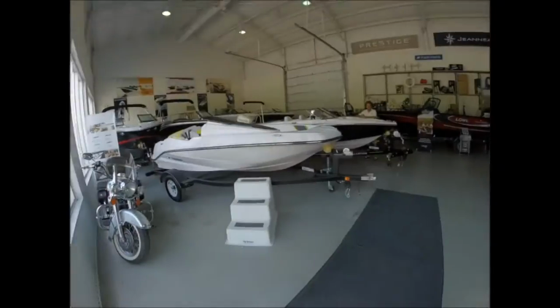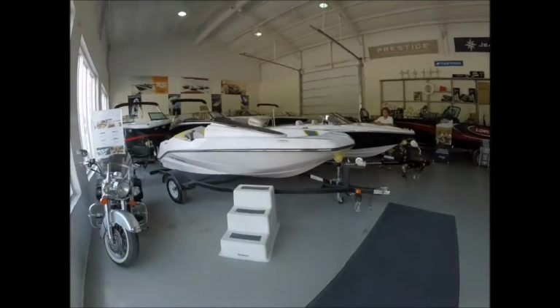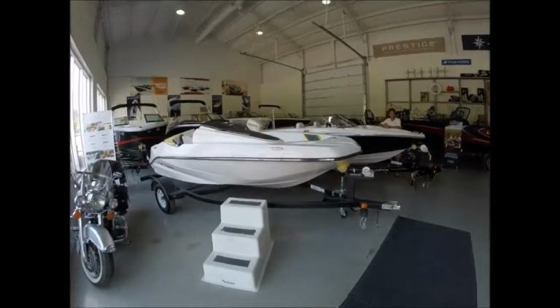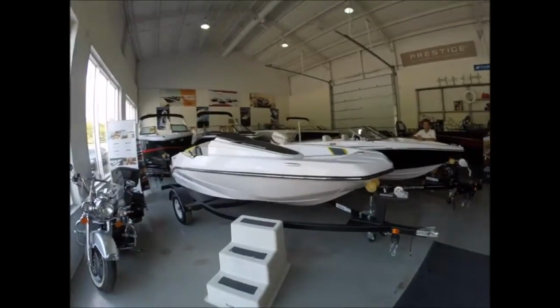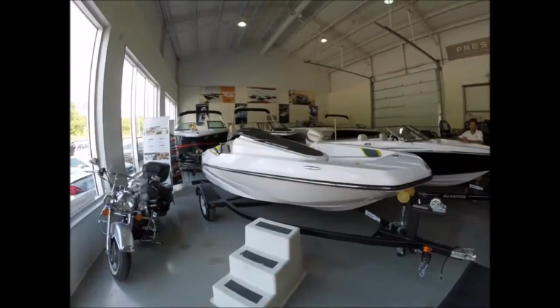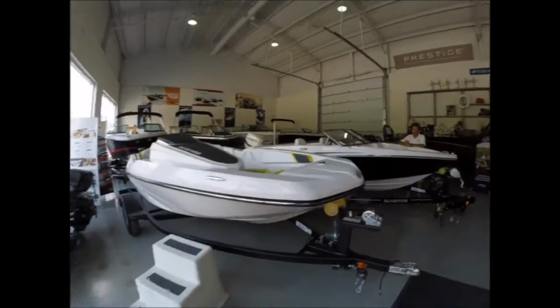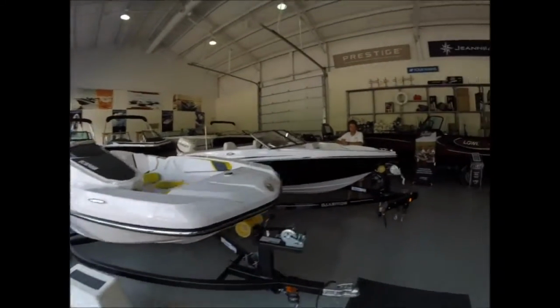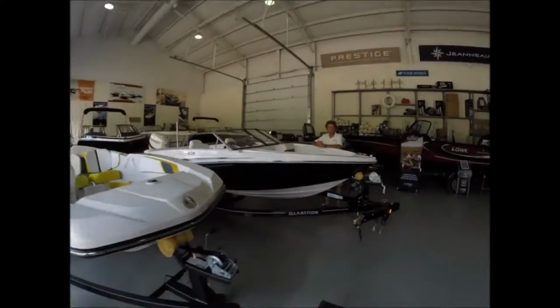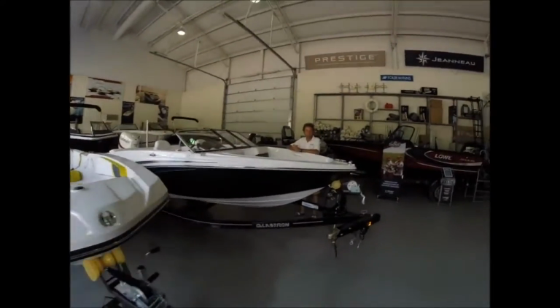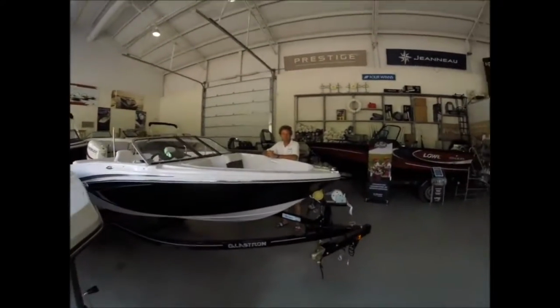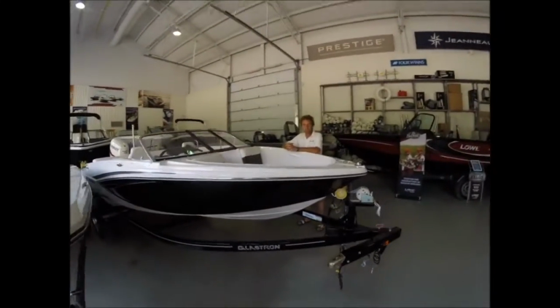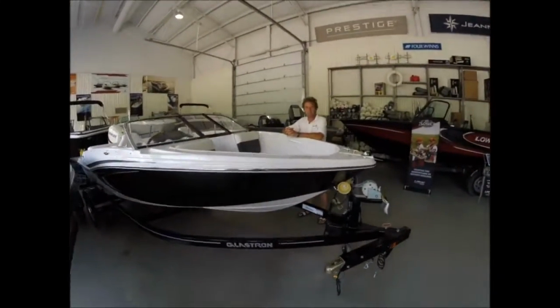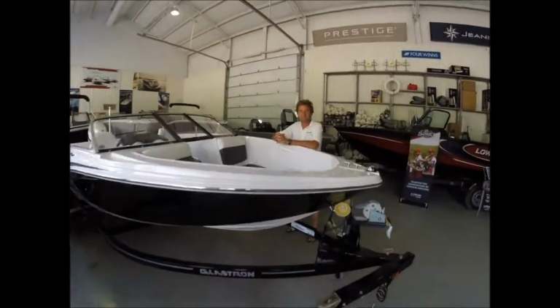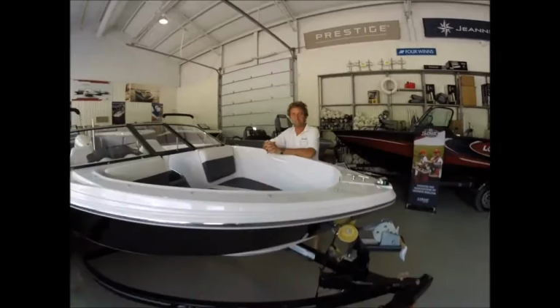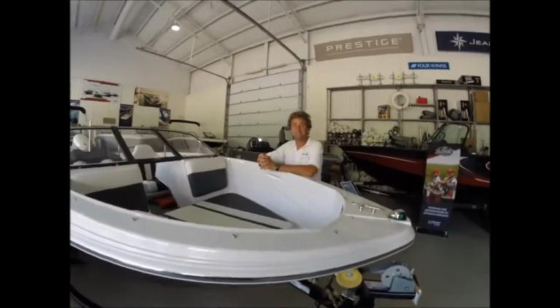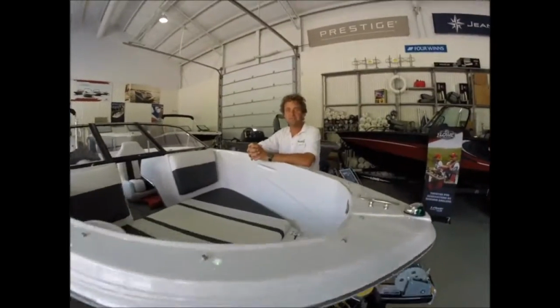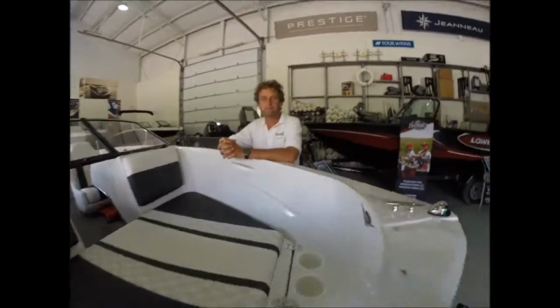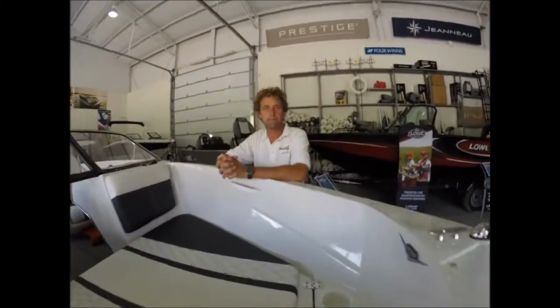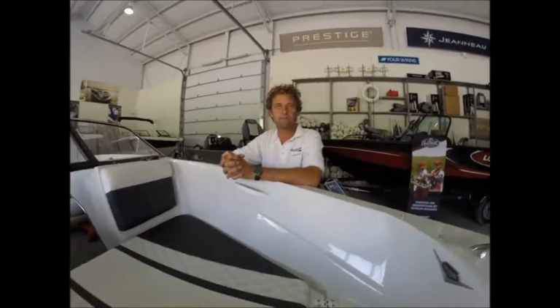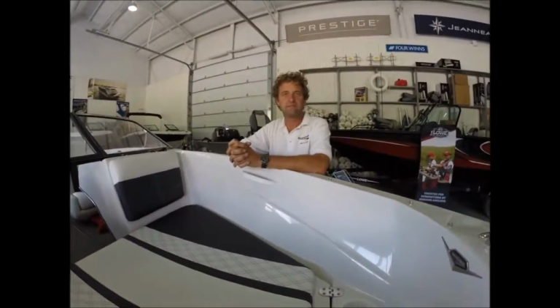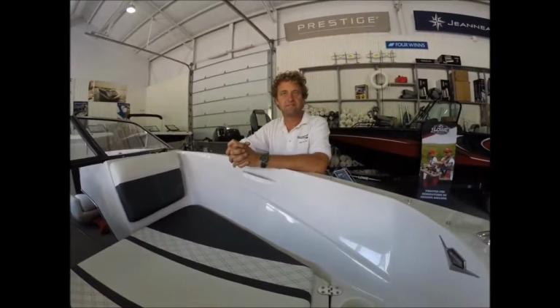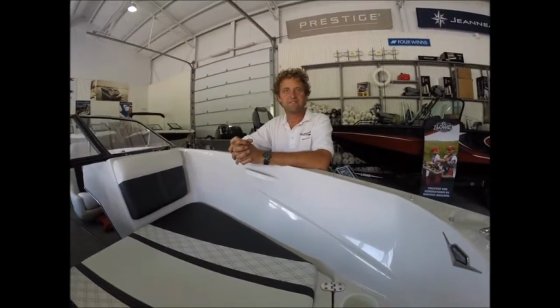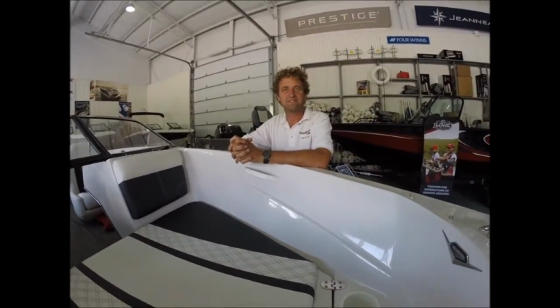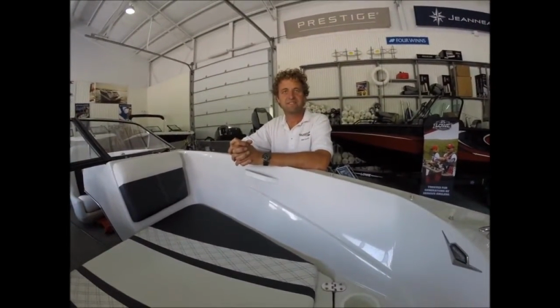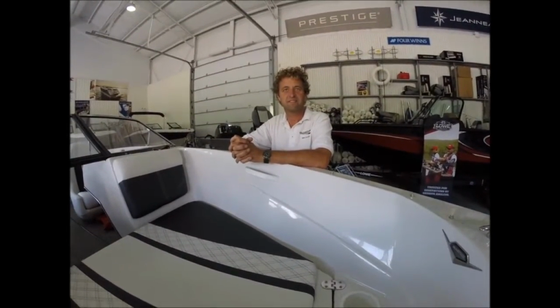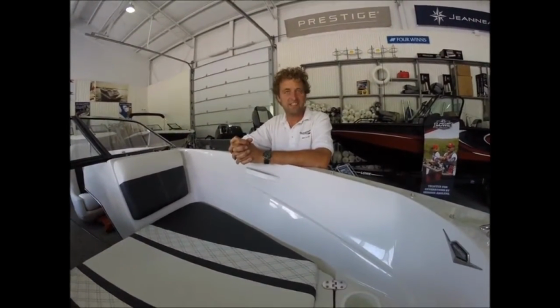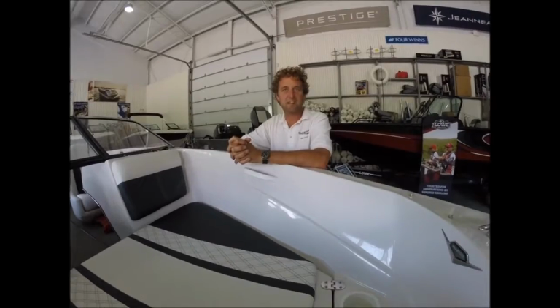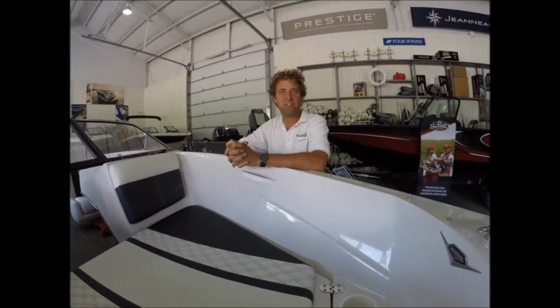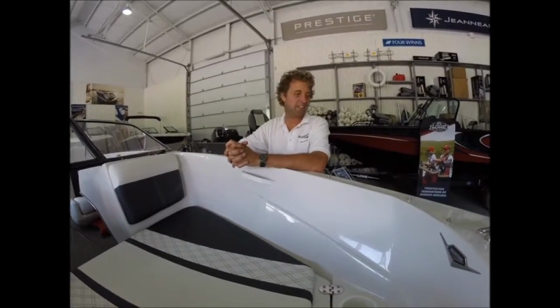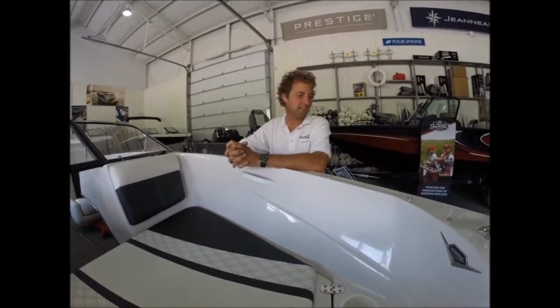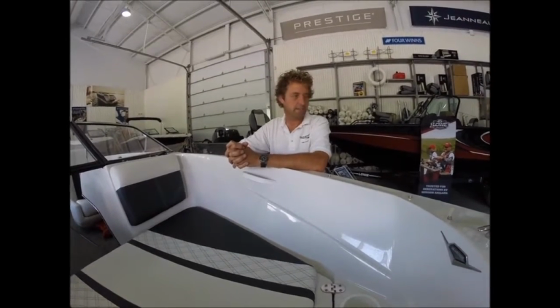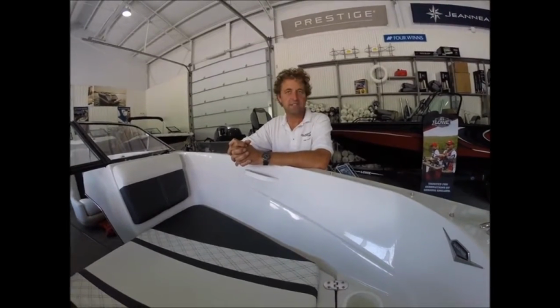Here we are in the Boatware showroom and there's Dave. Interestingly enough, whether Dave remembers or not, Dave sold me my first real pontoon boat. Yes, he did. How are you today? Good. How are you doing, Dave?